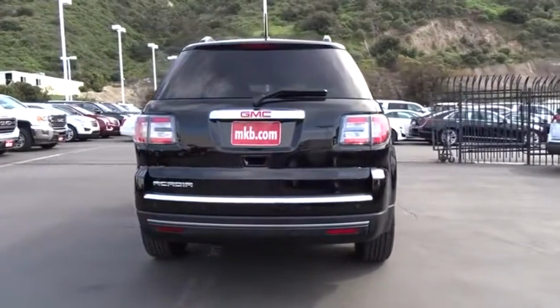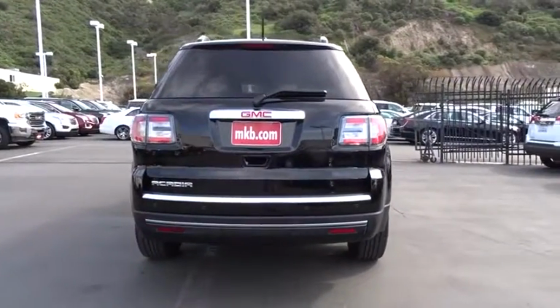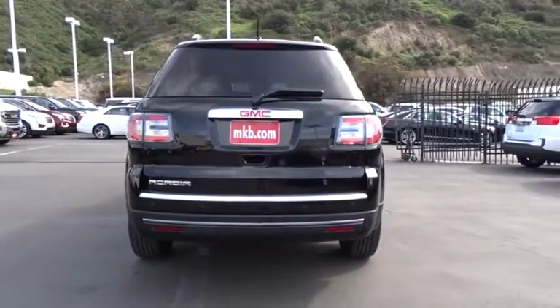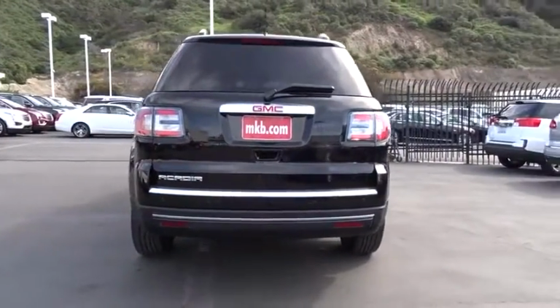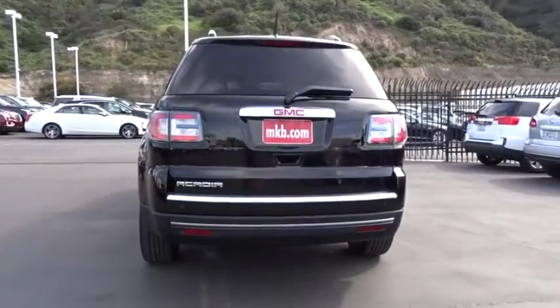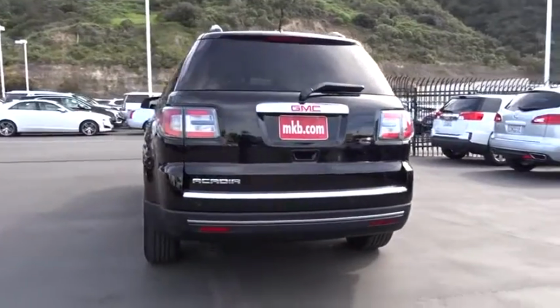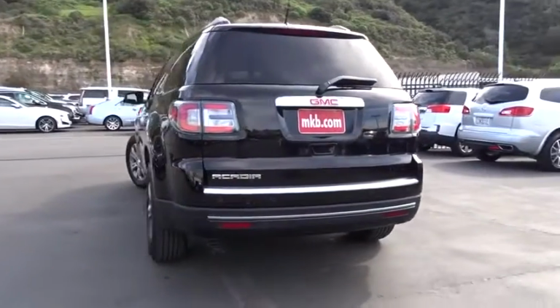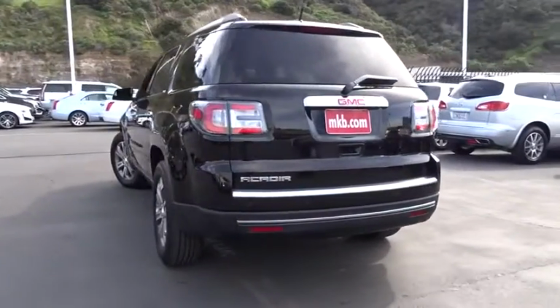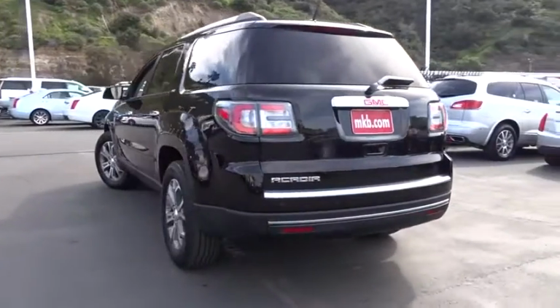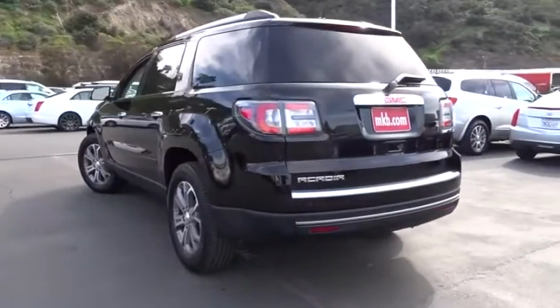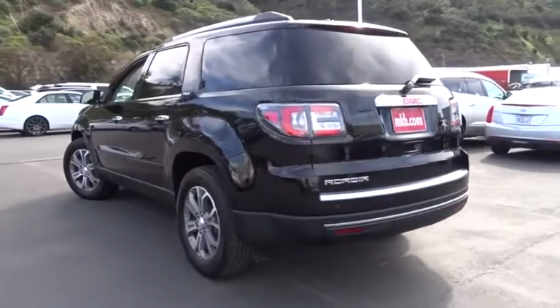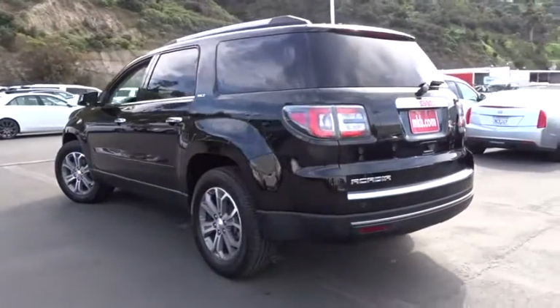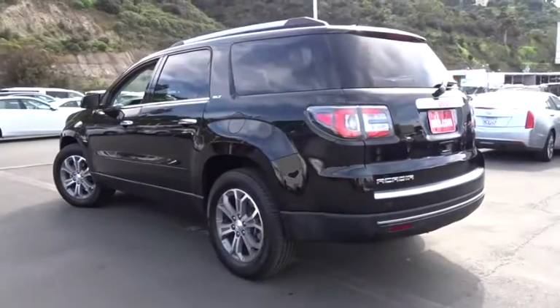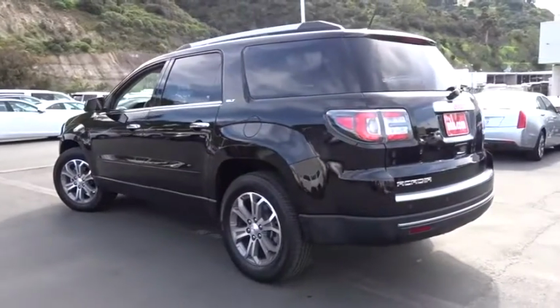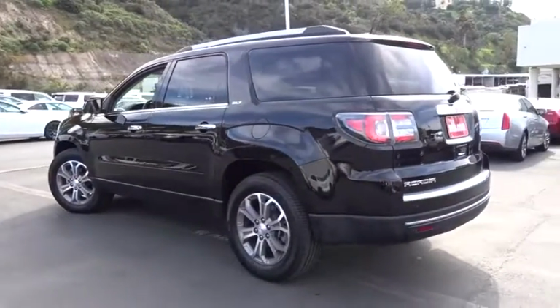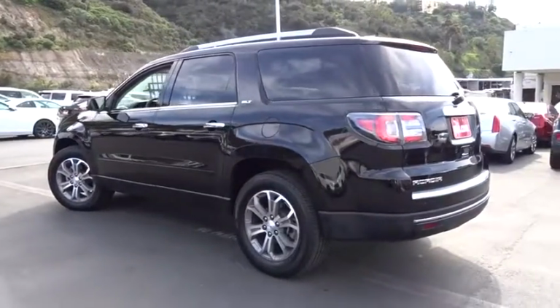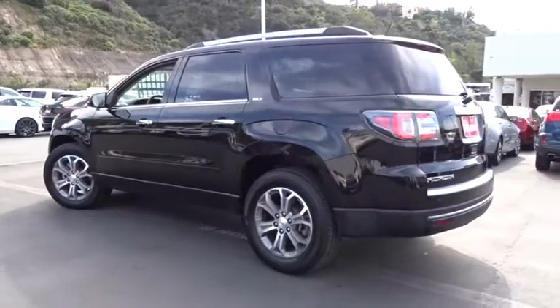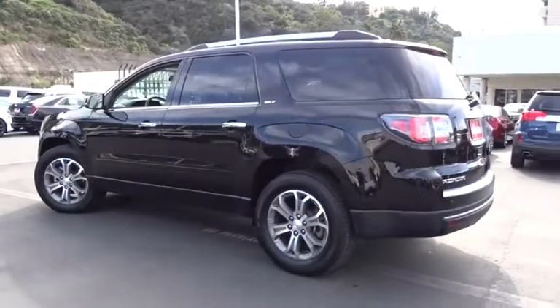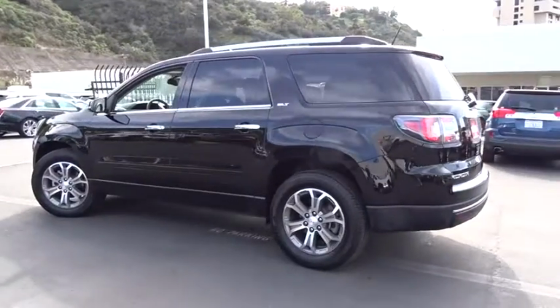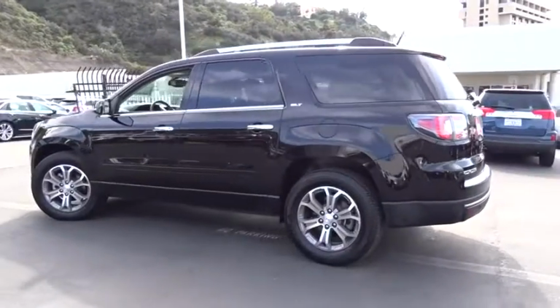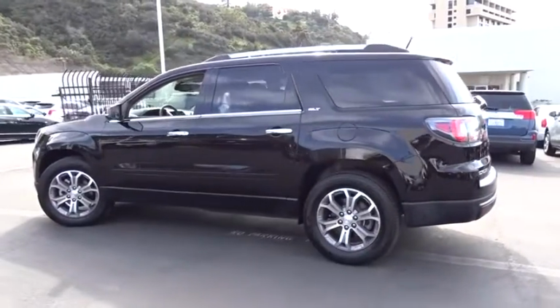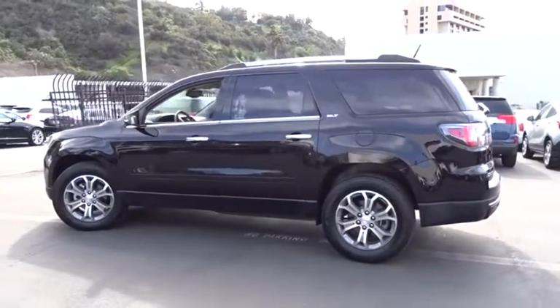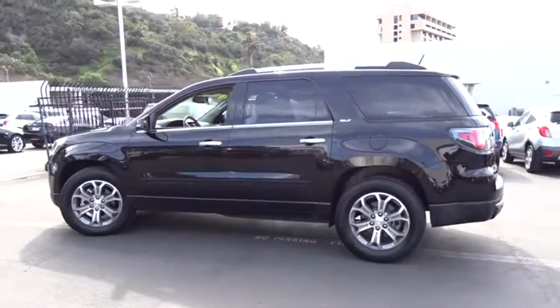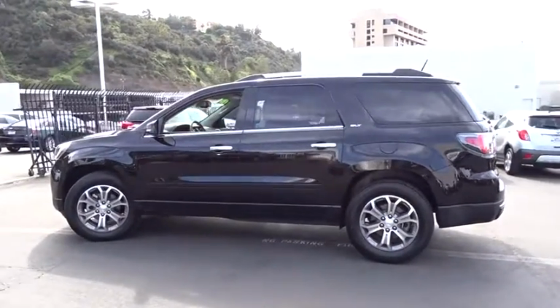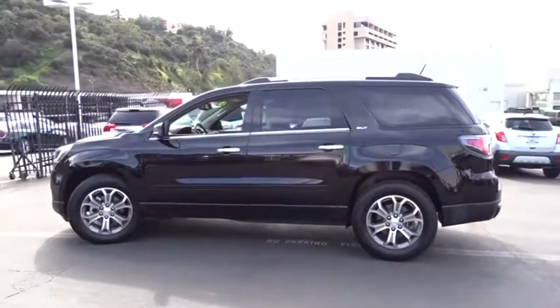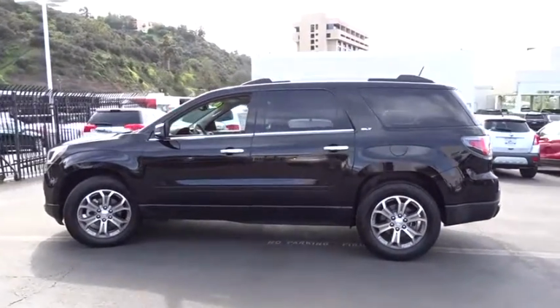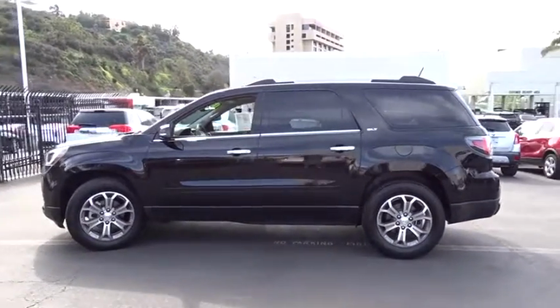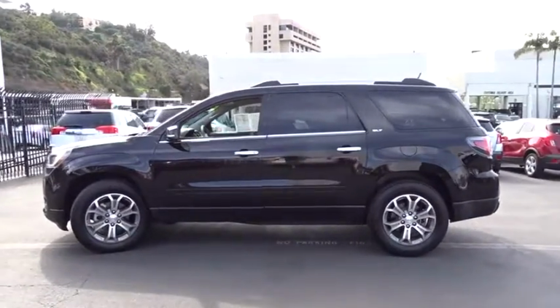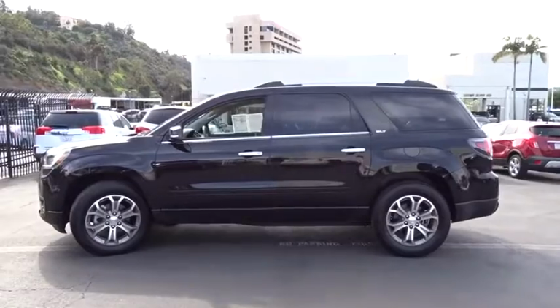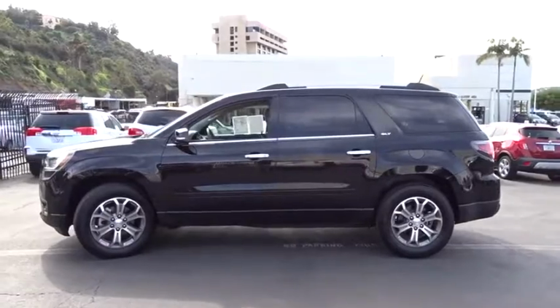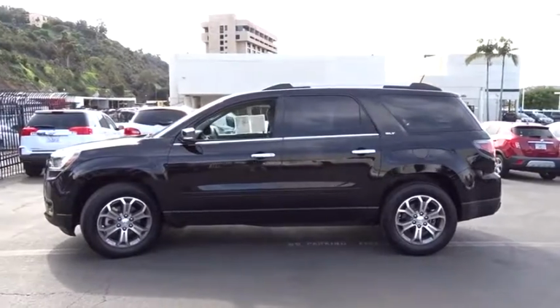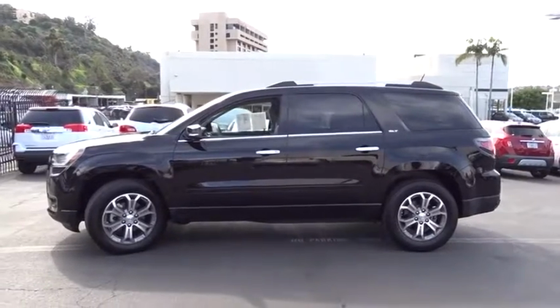This vehicle has less than 25,000 miles. Here are some of this vehicle's great options: stability control, remote engine start, traction control, keyless entry, power passenger seat, anti-lock braking system.